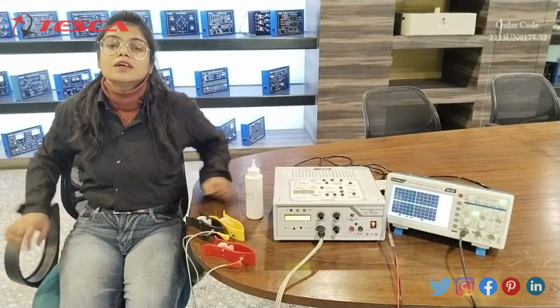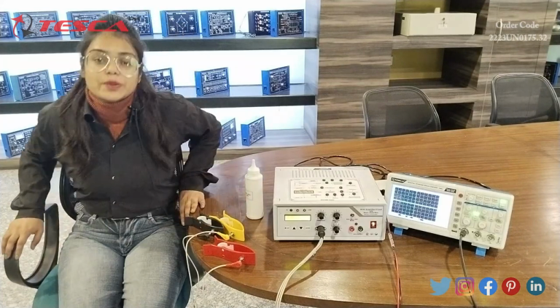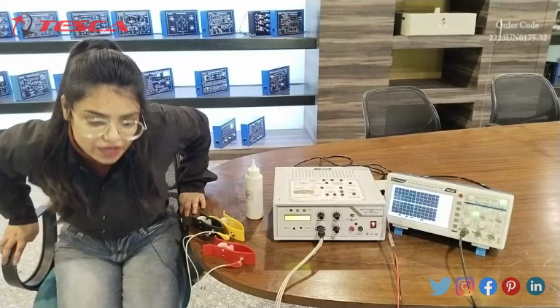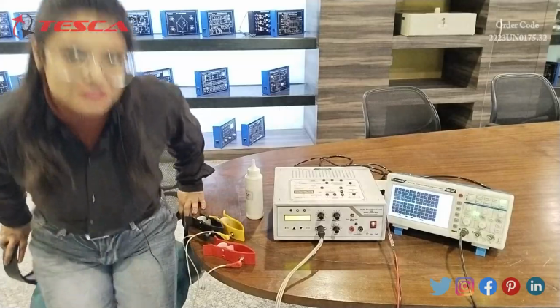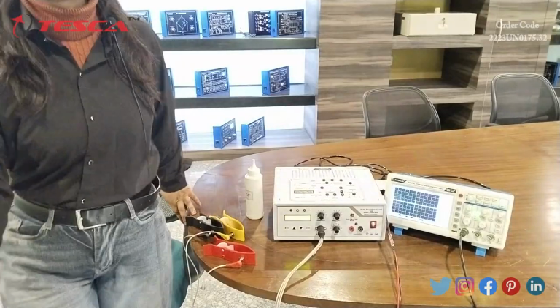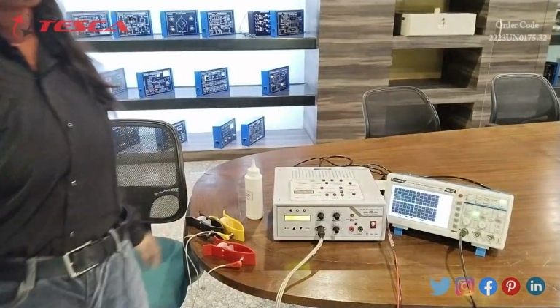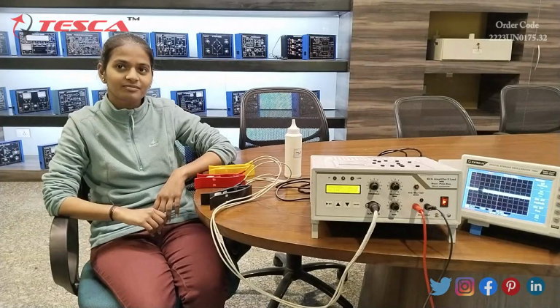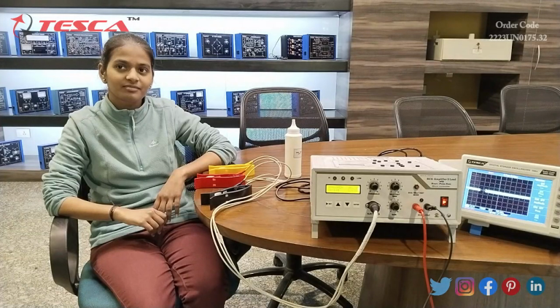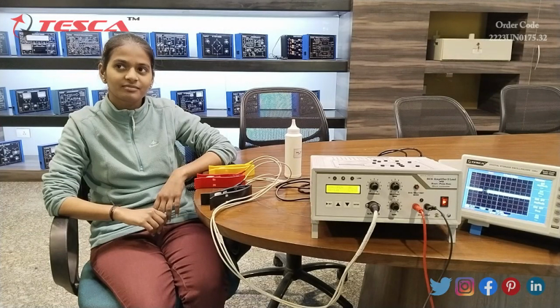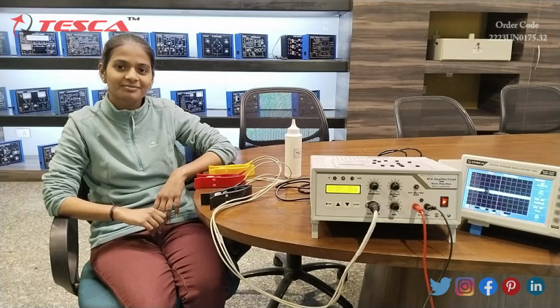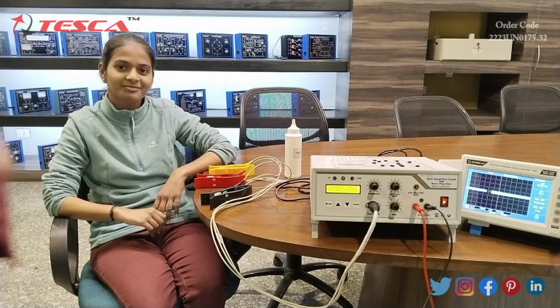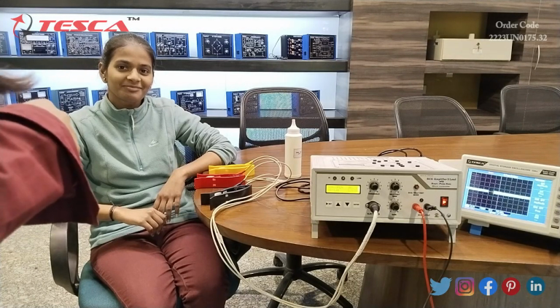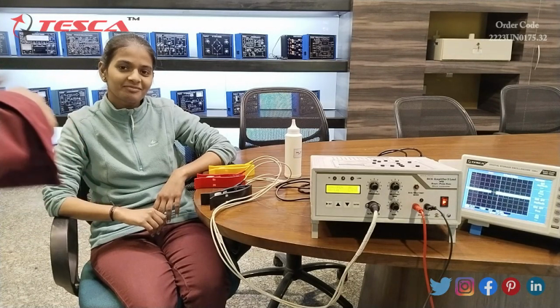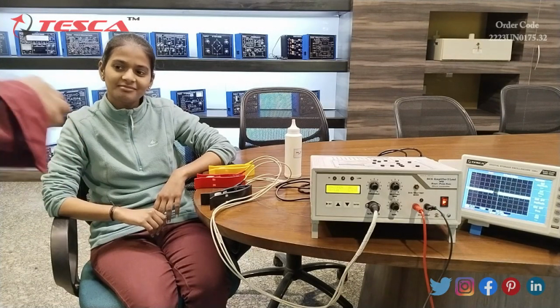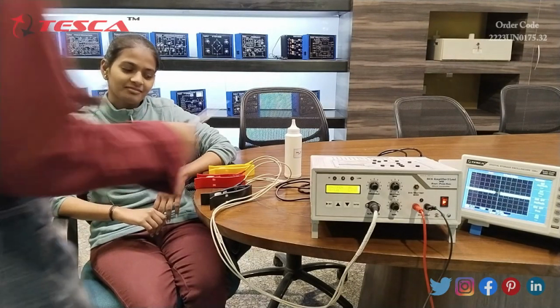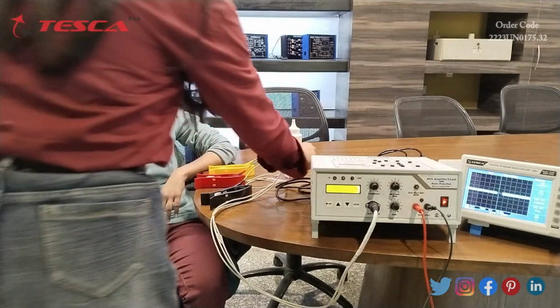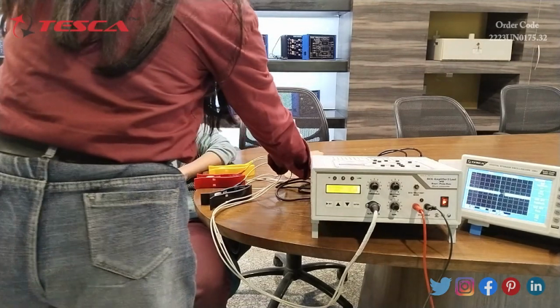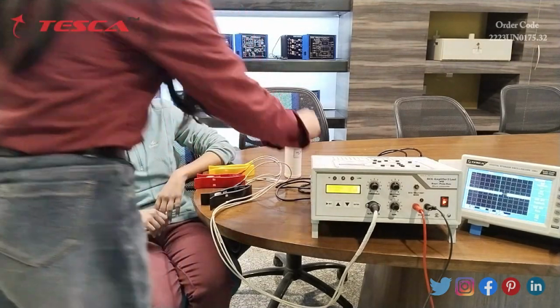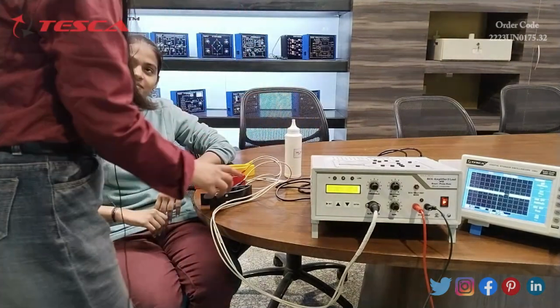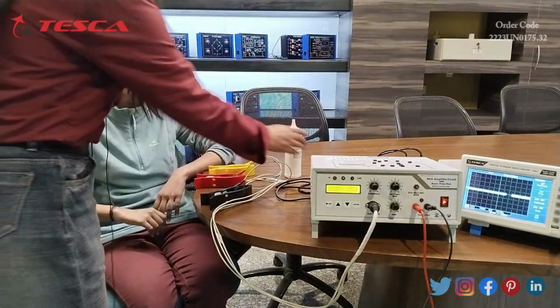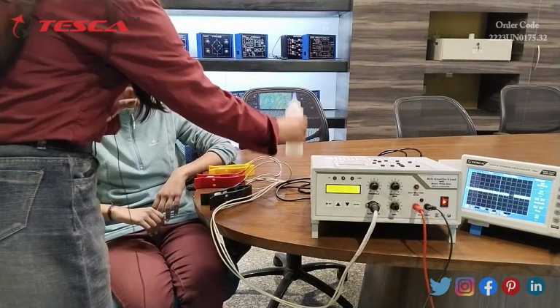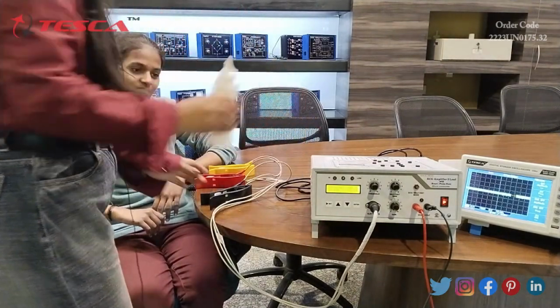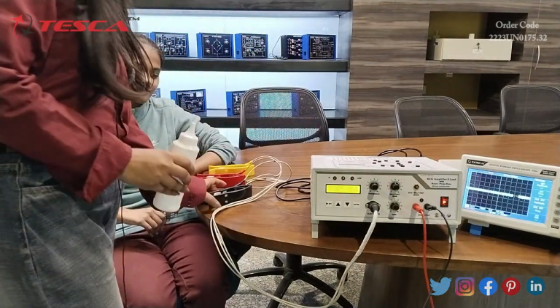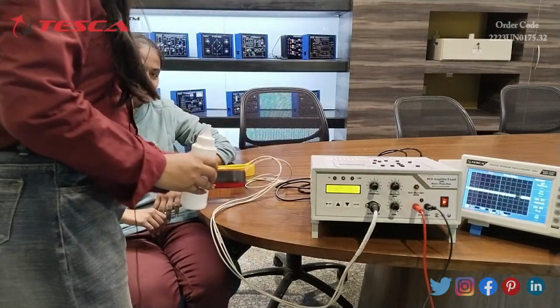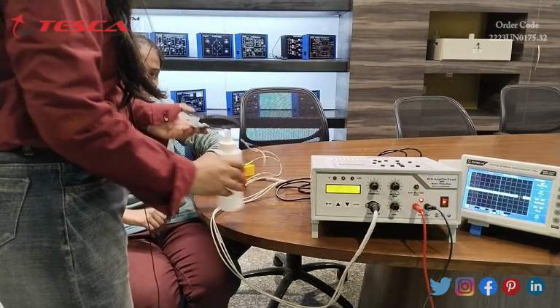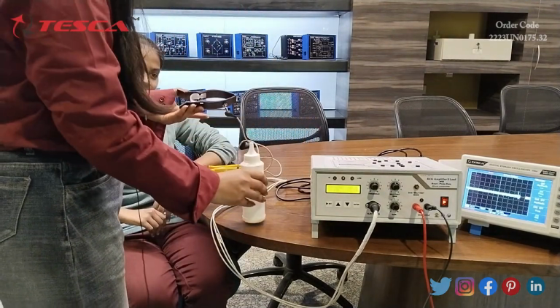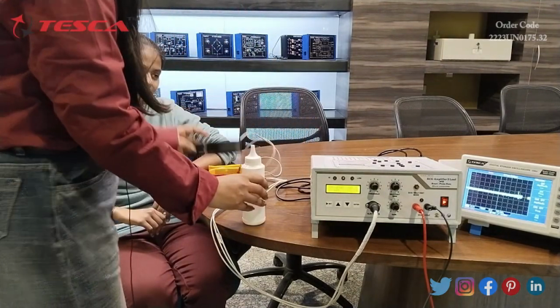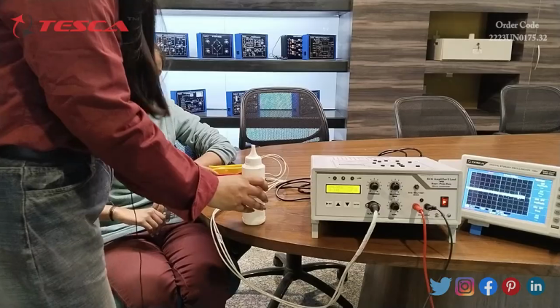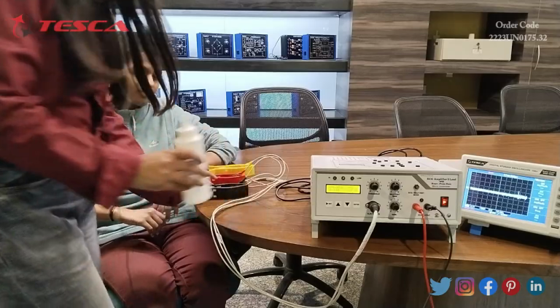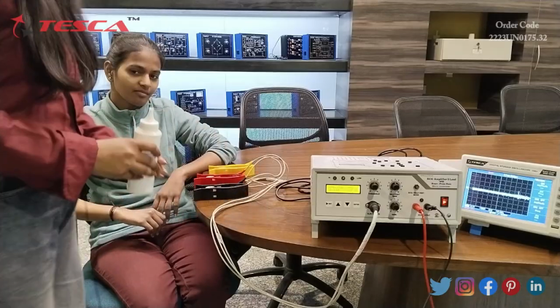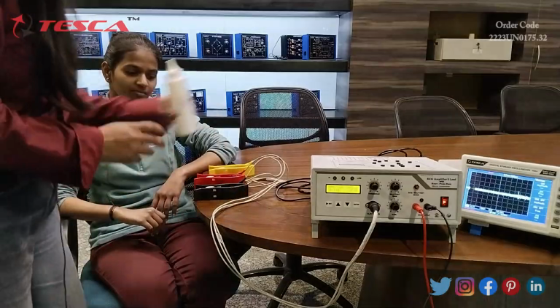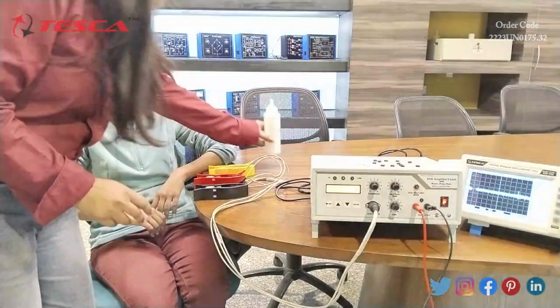Now we will check the BPM of the patient. First of all we apply ECG jelly on the clips — I have already applied it.